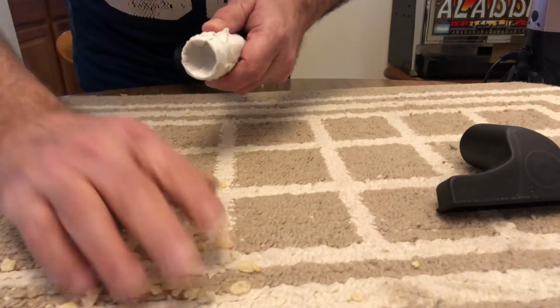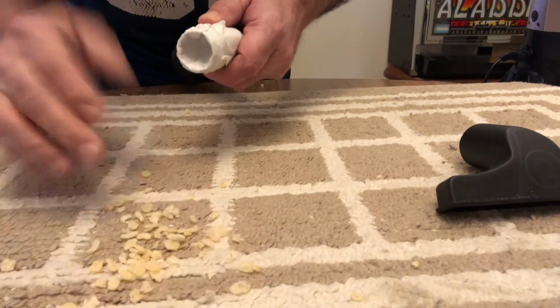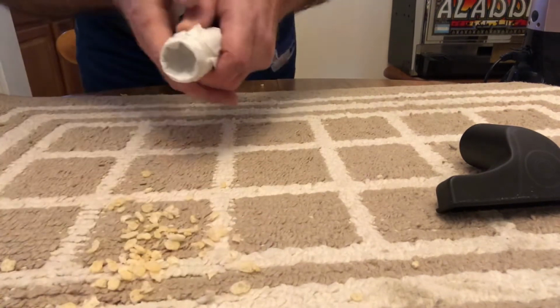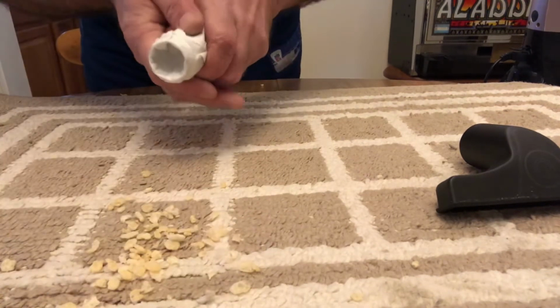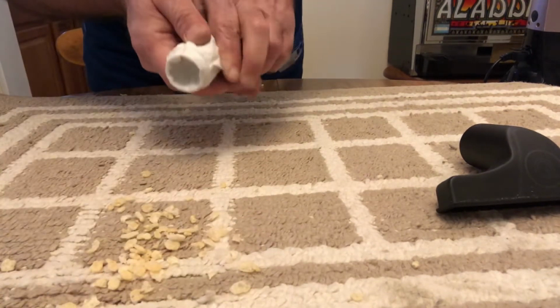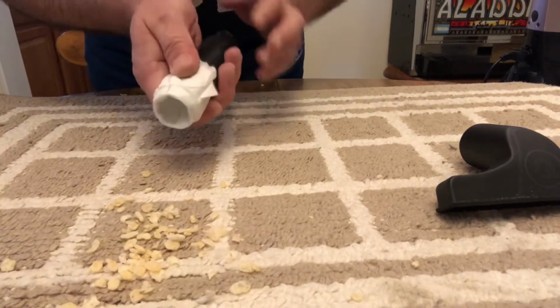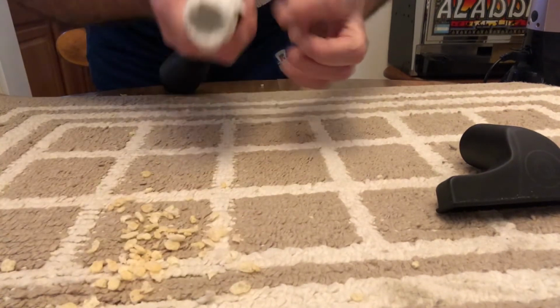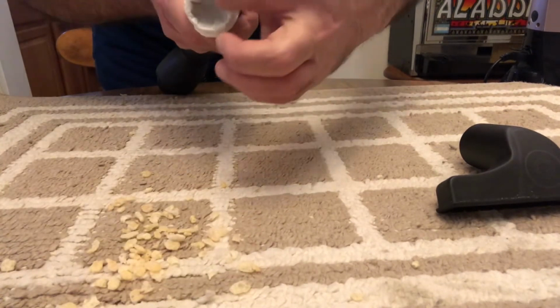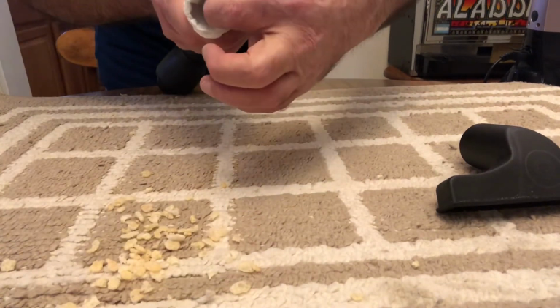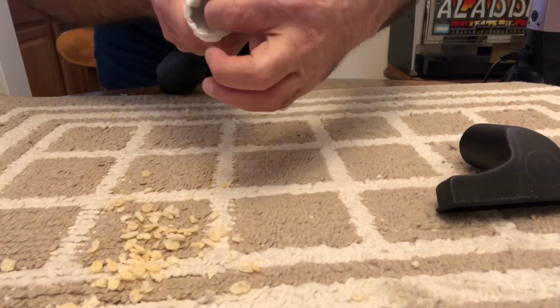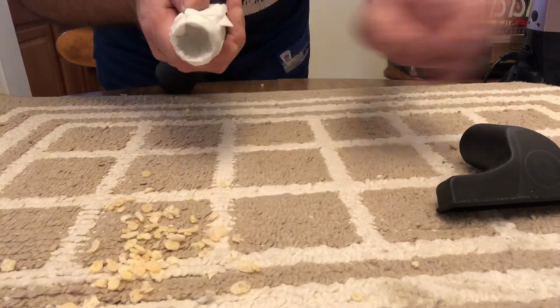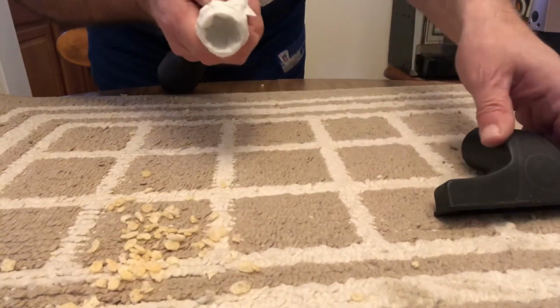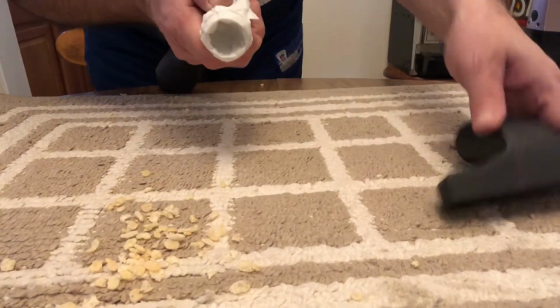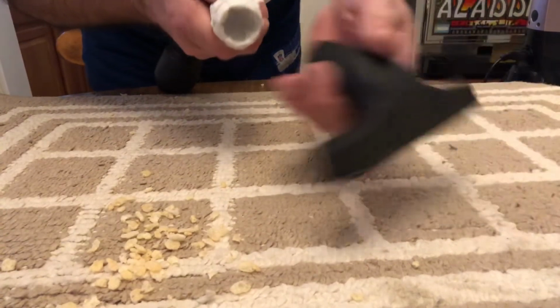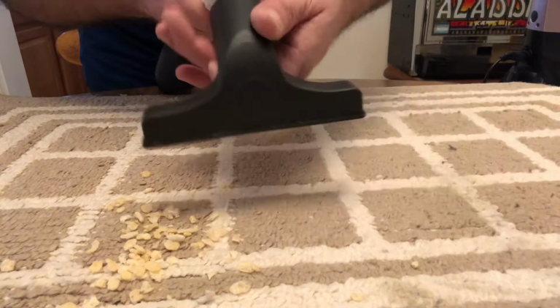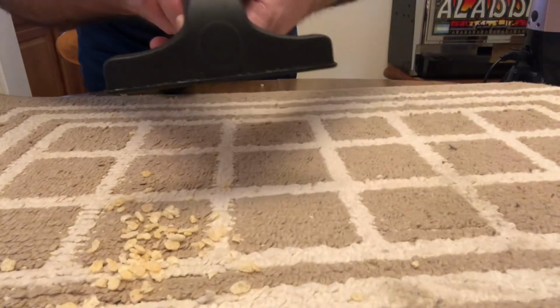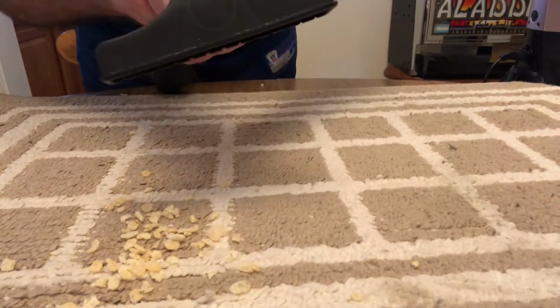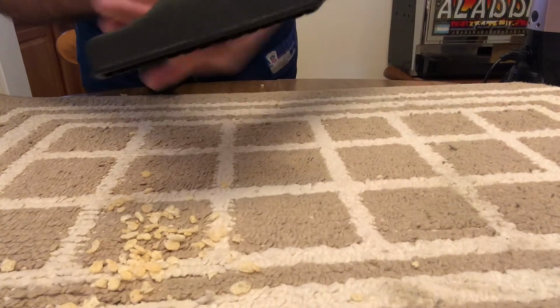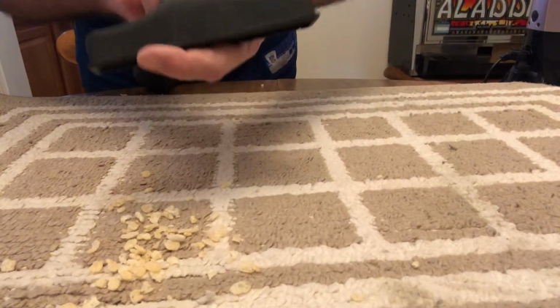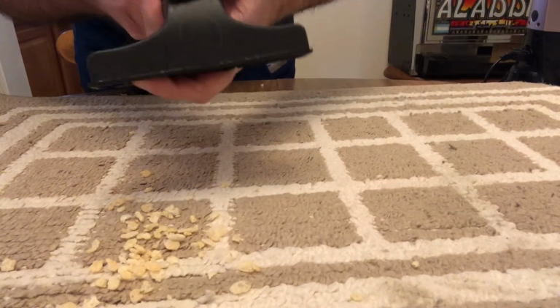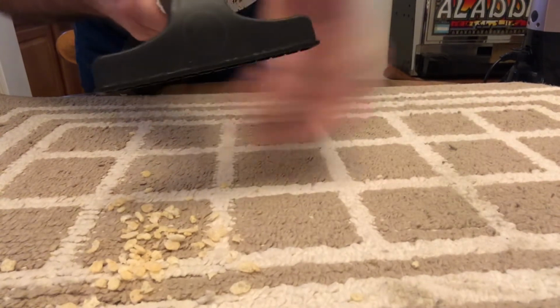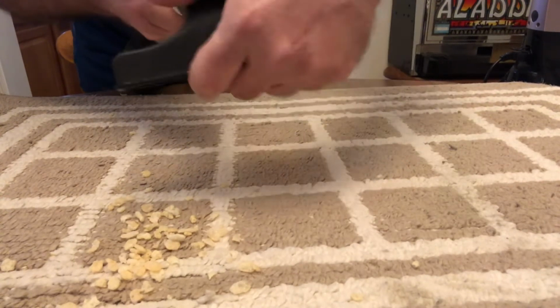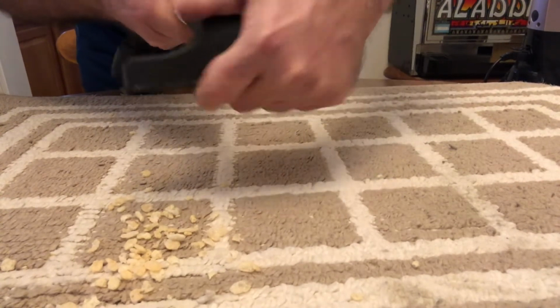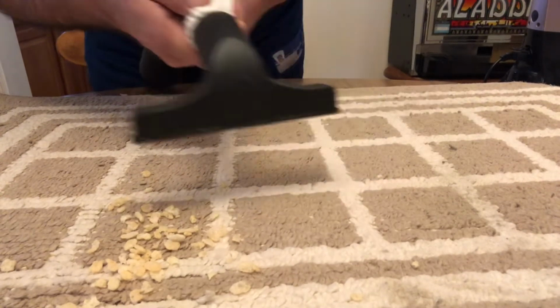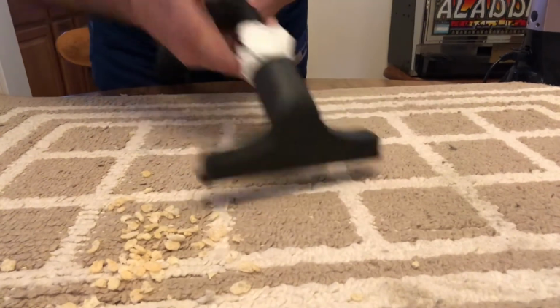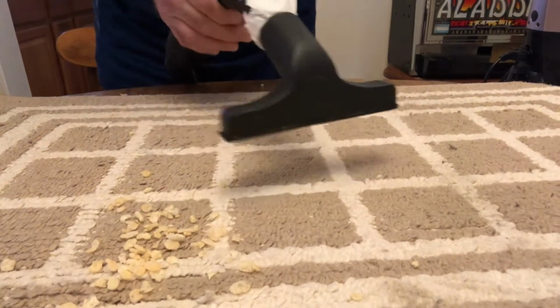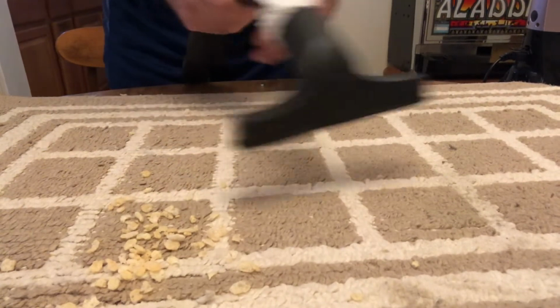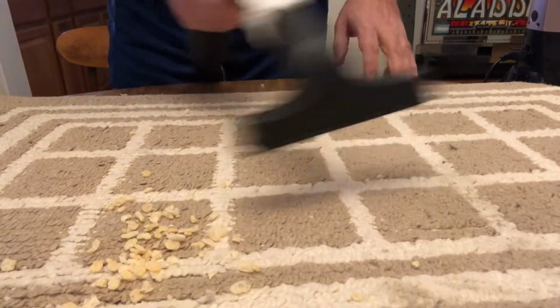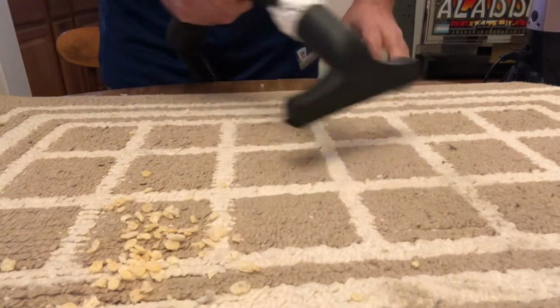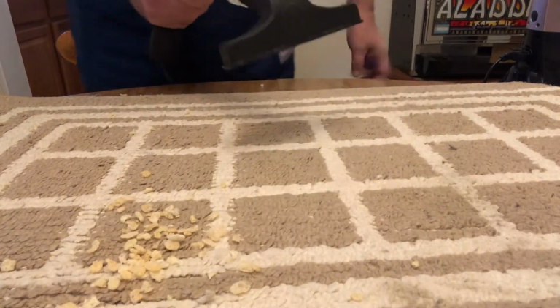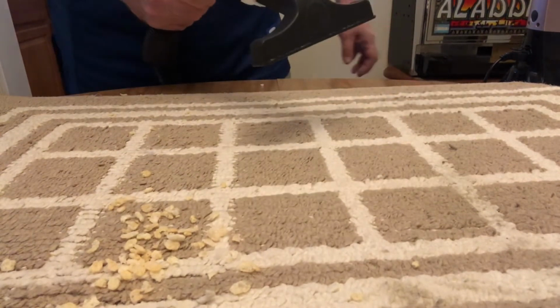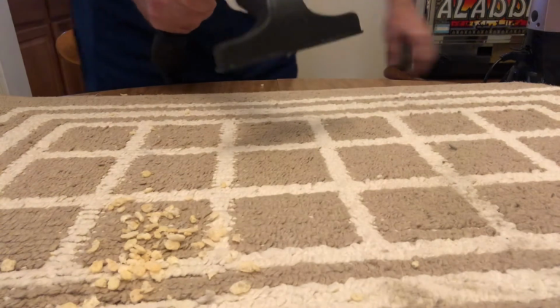But this is what happens when bags get full and filters get dirty. Now we're going to use our little mini bag and do a little cleaning on our rug here.